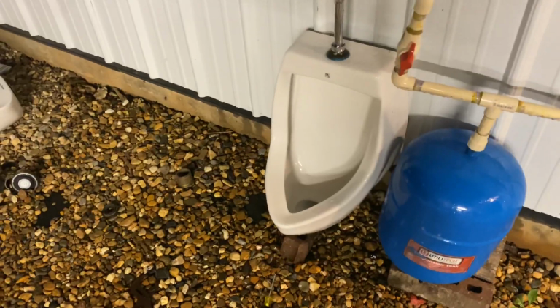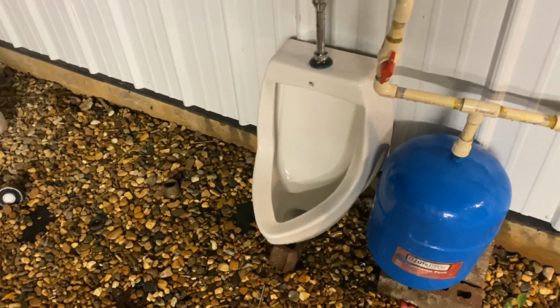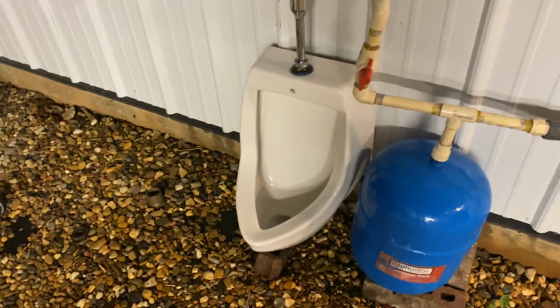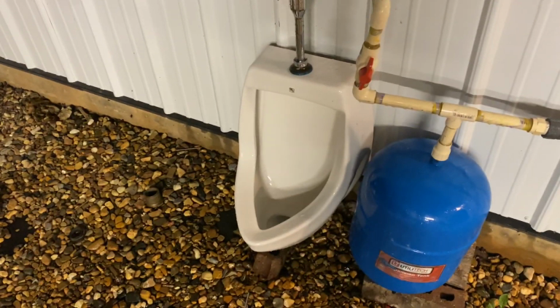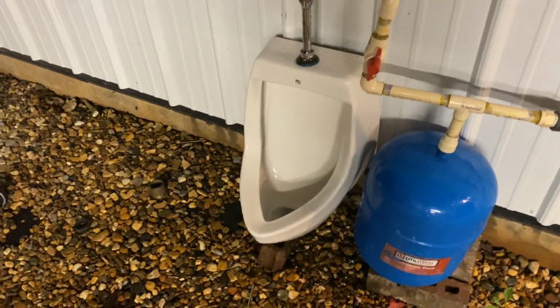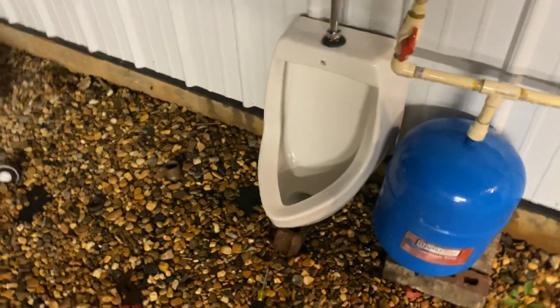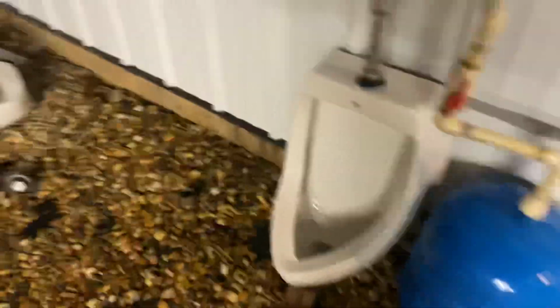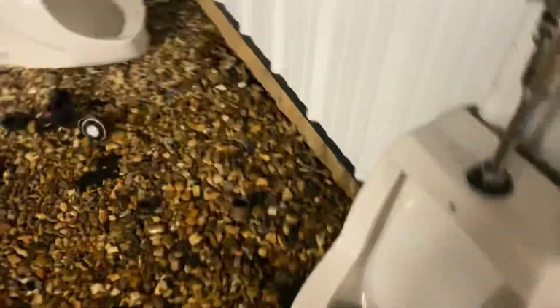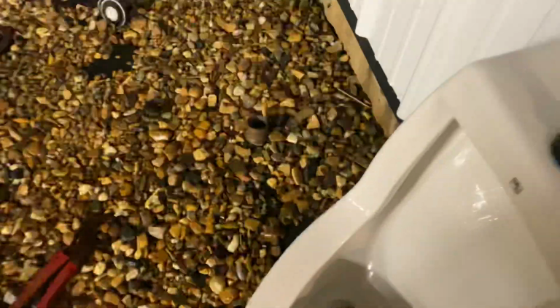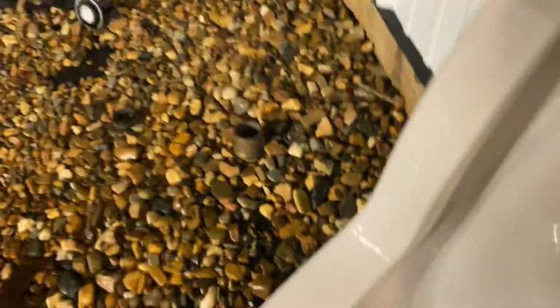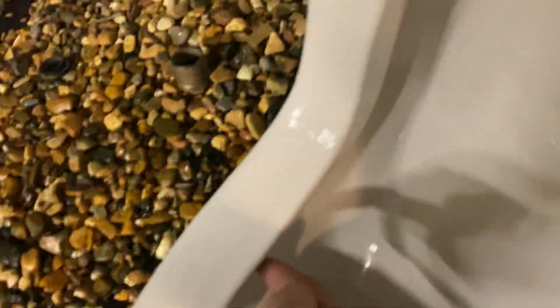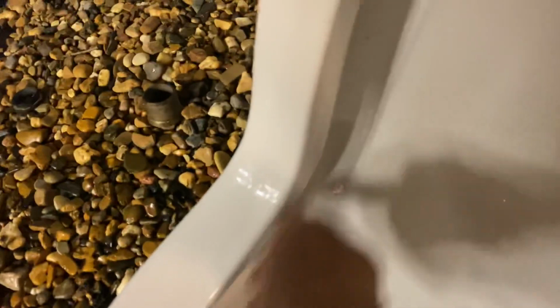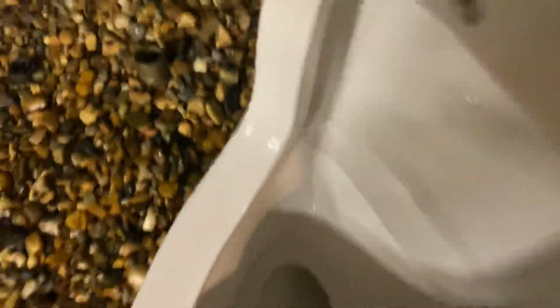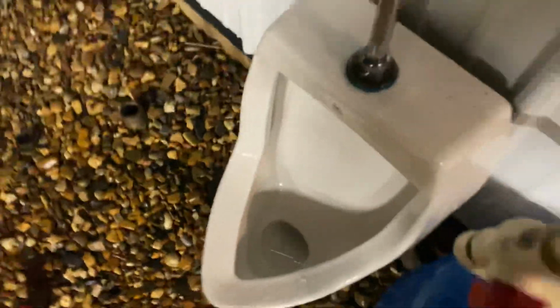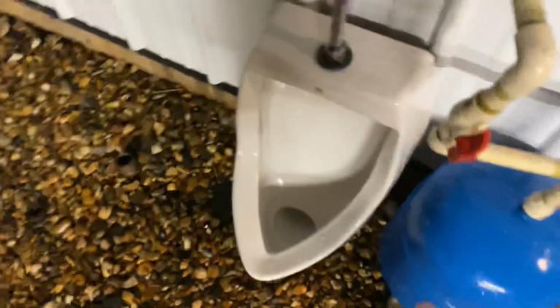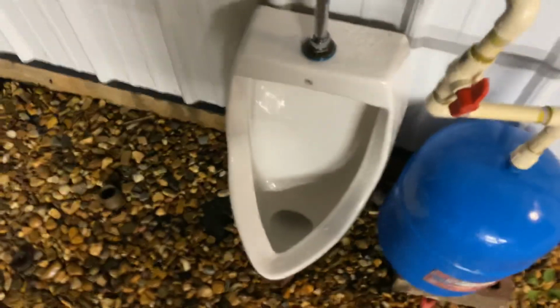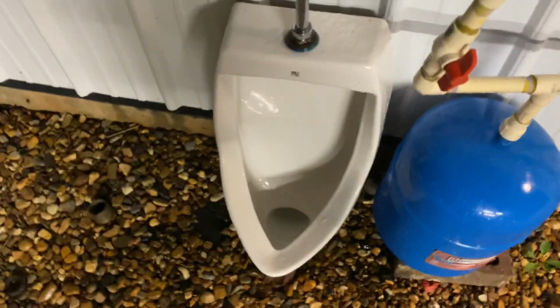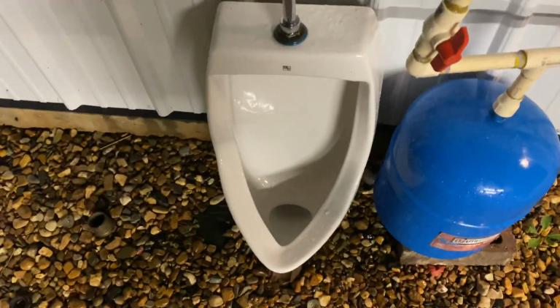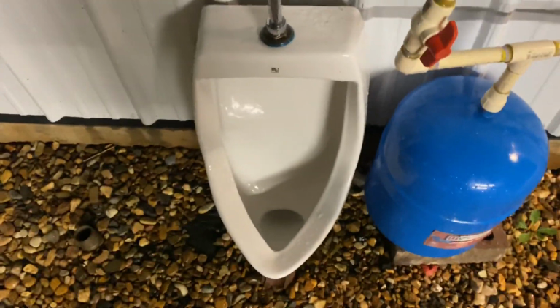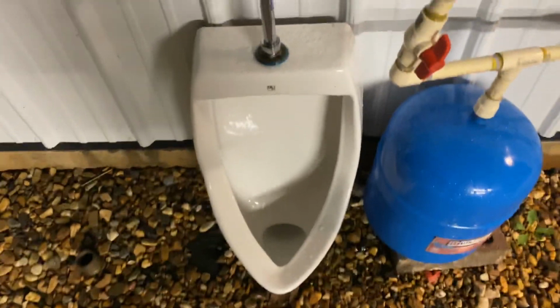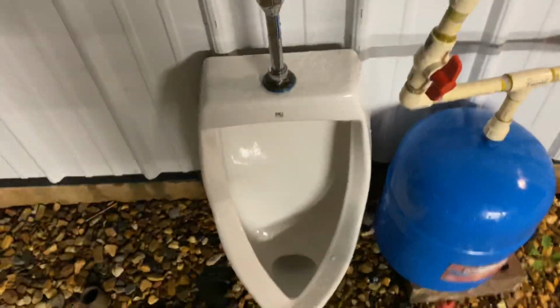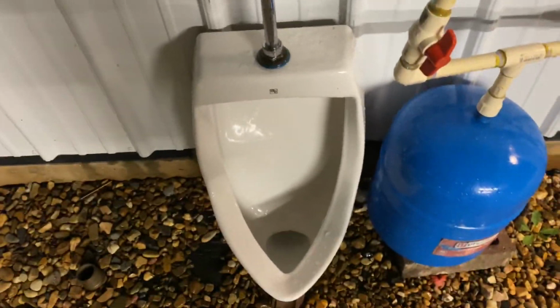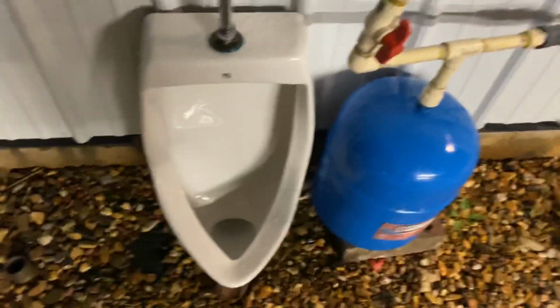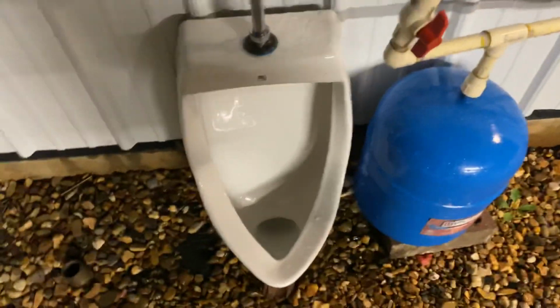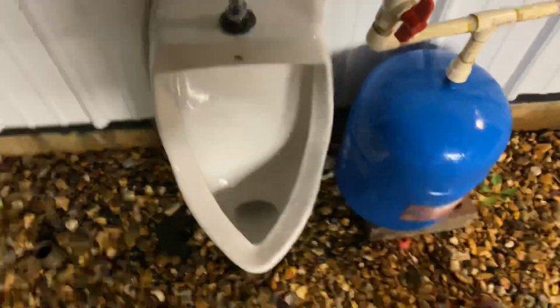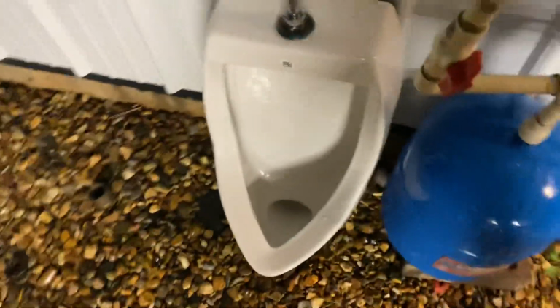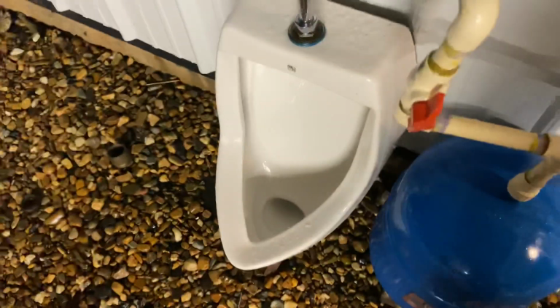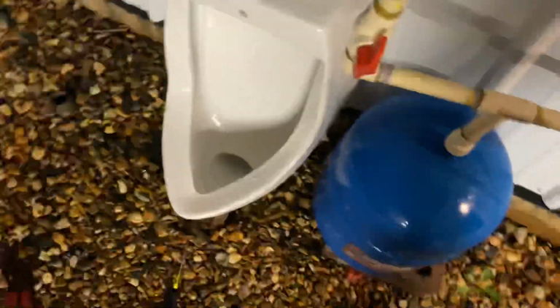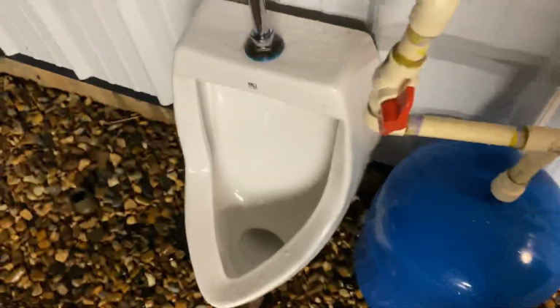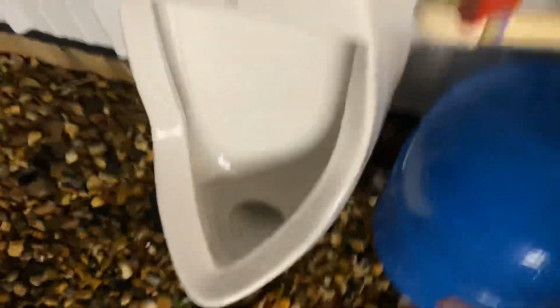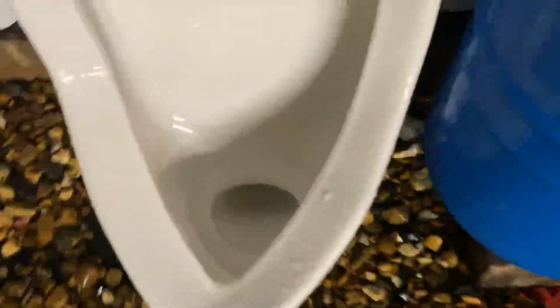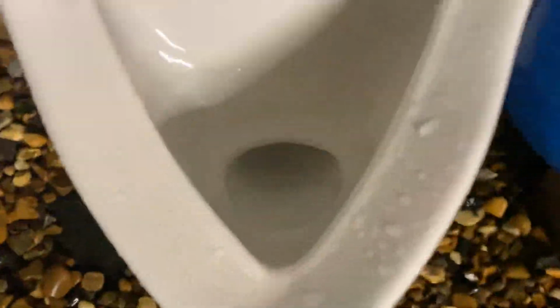They definitely have good bowl rinse. I don't think there would ever be any type of minerals or residue that would dry up in here, which is nice. It's always good to have a urinal that uses a little bit more water but is more effective.